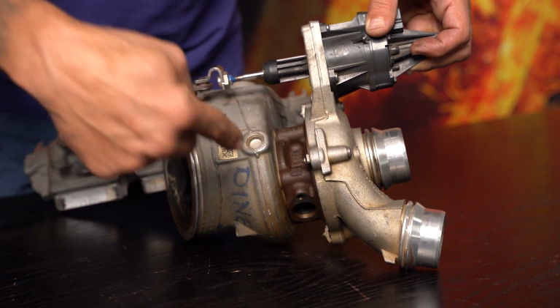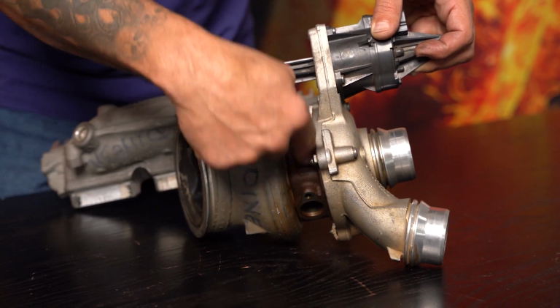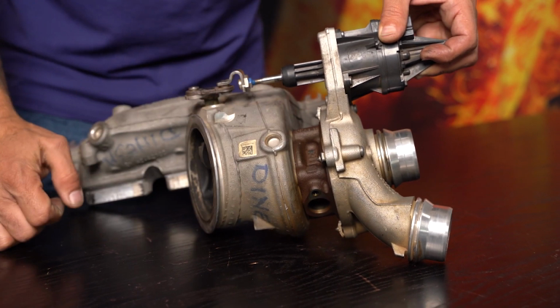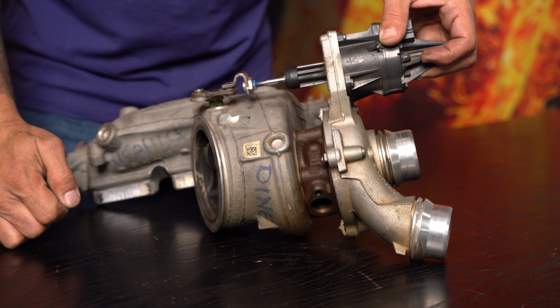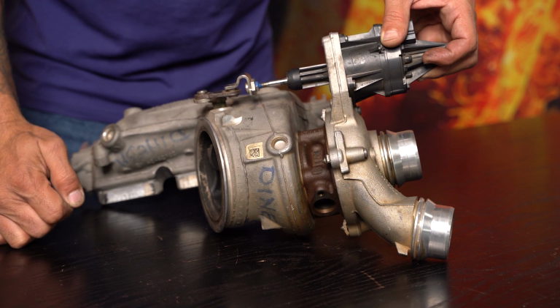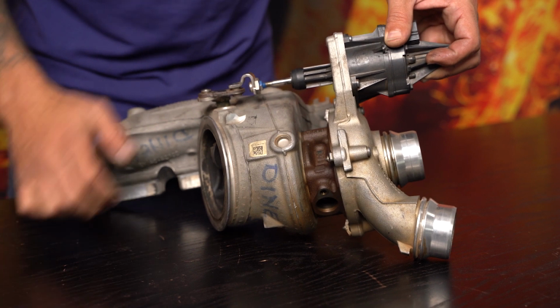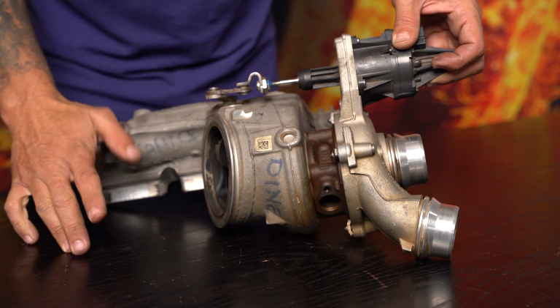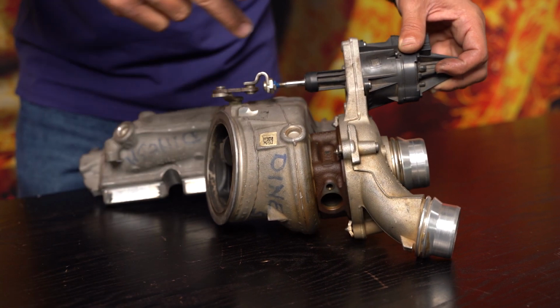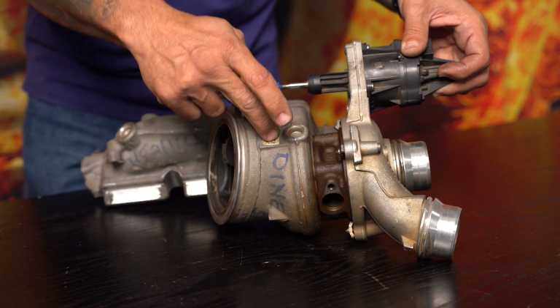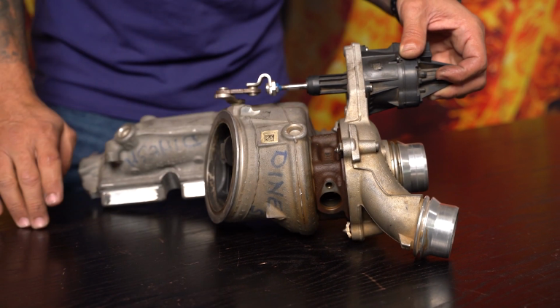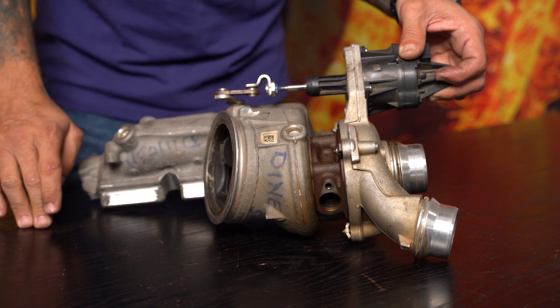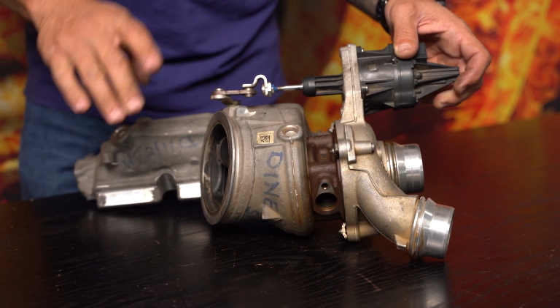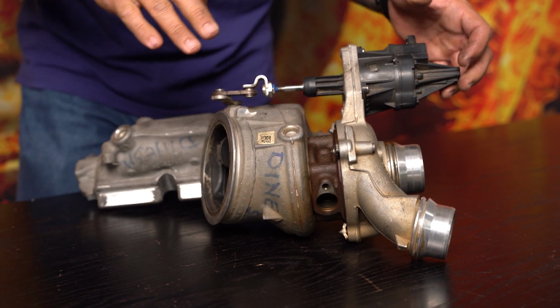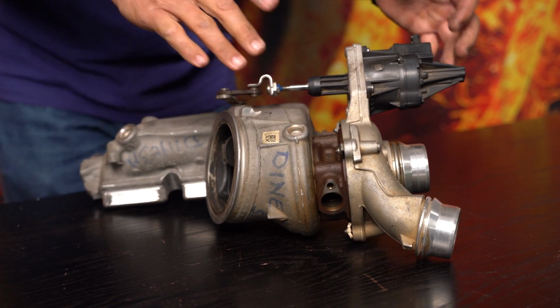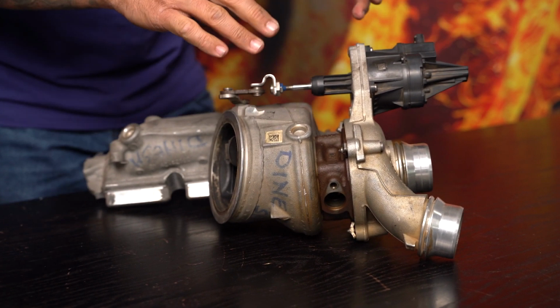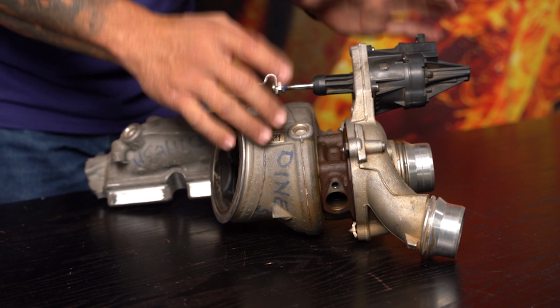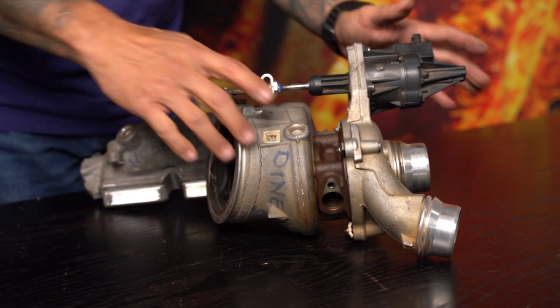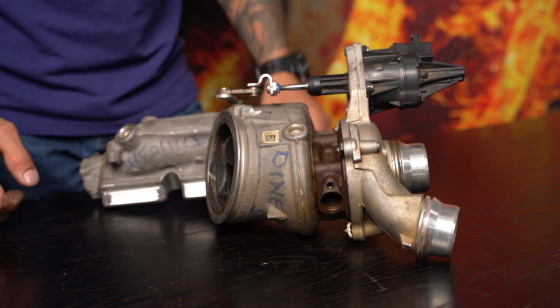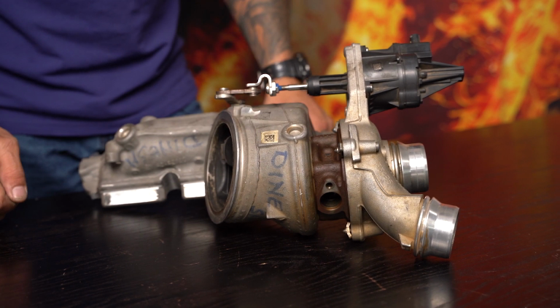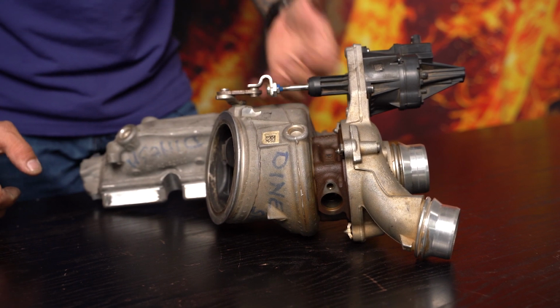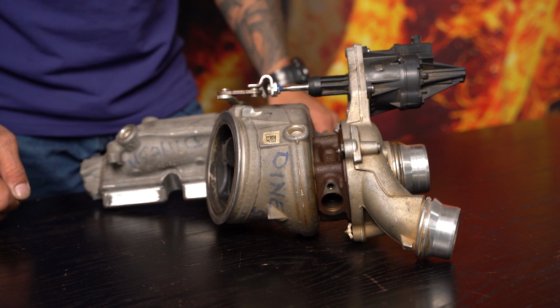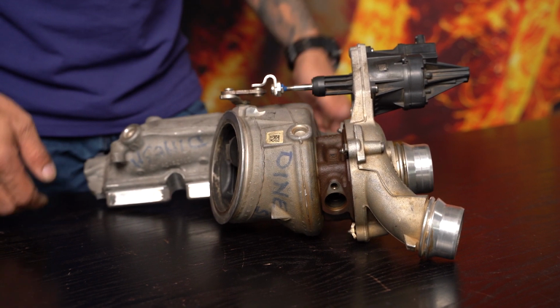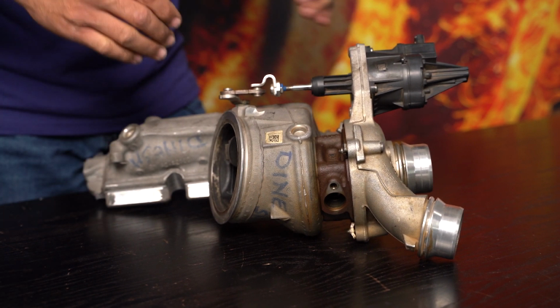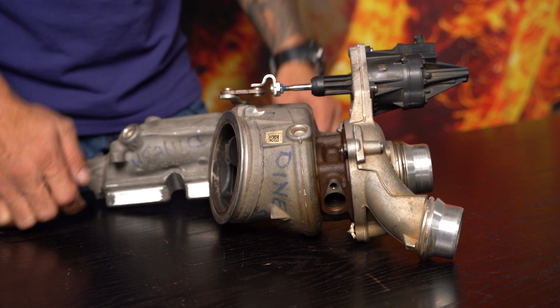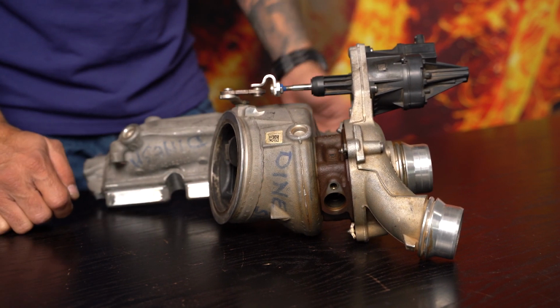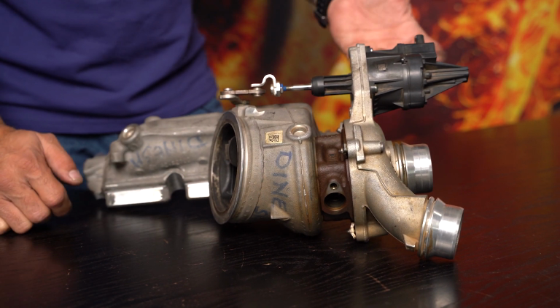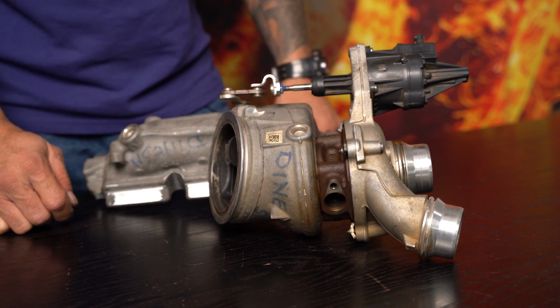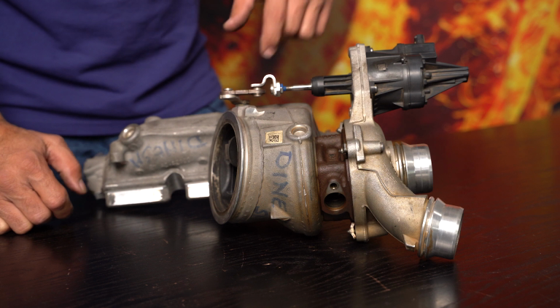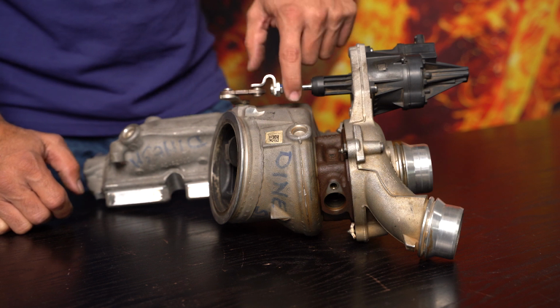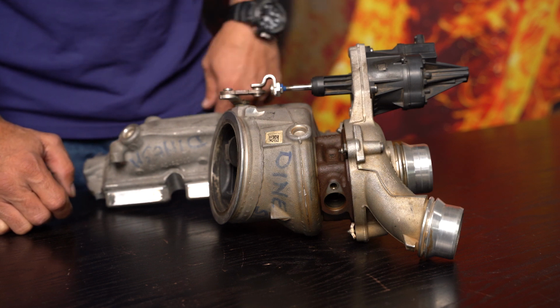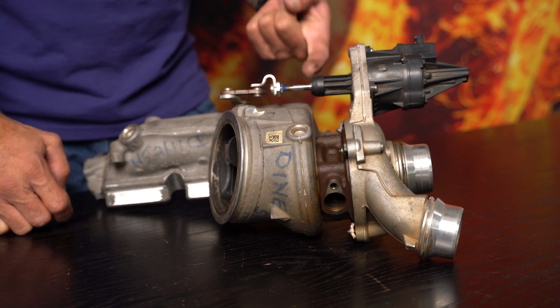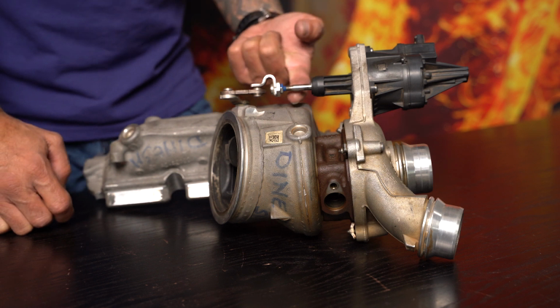holding it together. That is fantastic — shortens the manufacturing time, fixtures and tooling are reduced, saves costs. Brilliant. Now let's get to the elephants in the room.